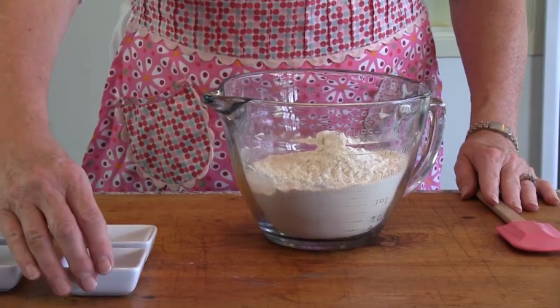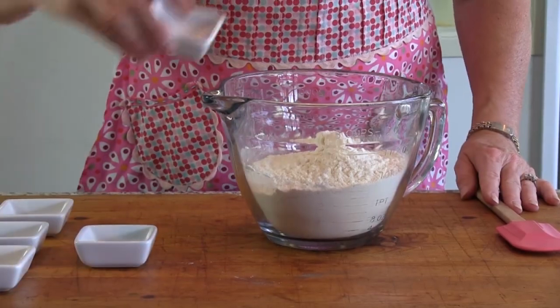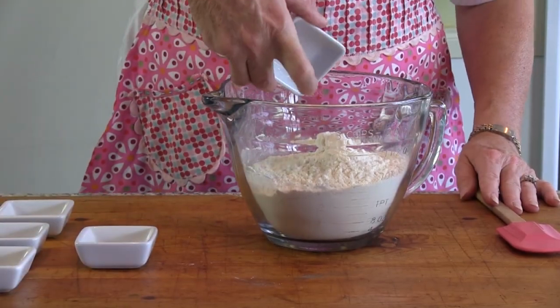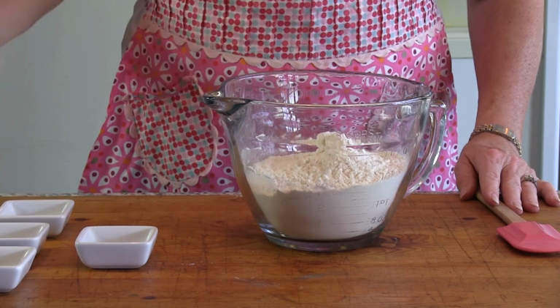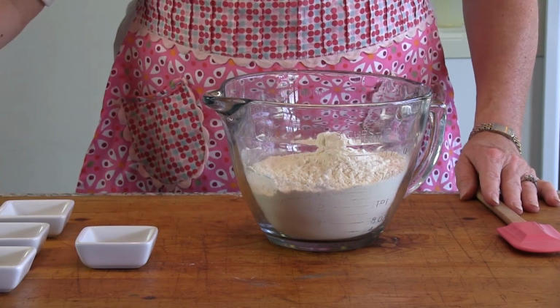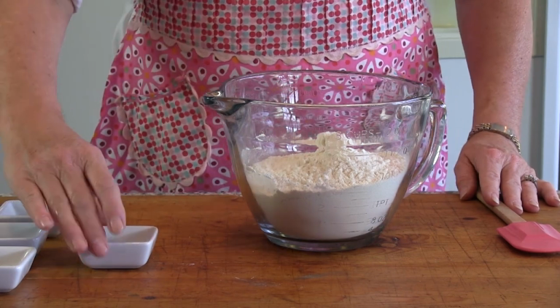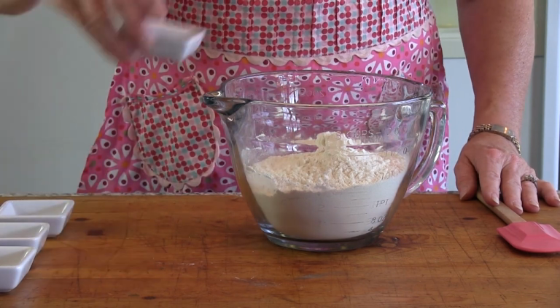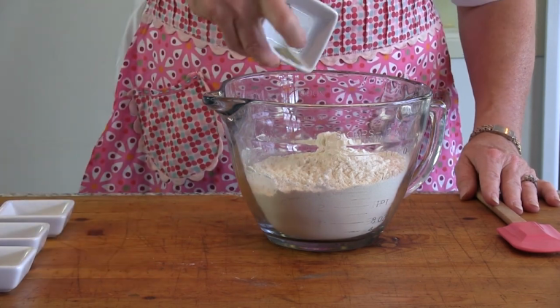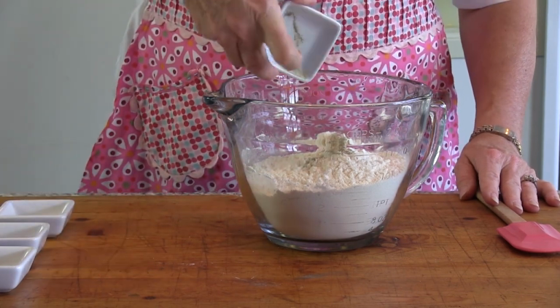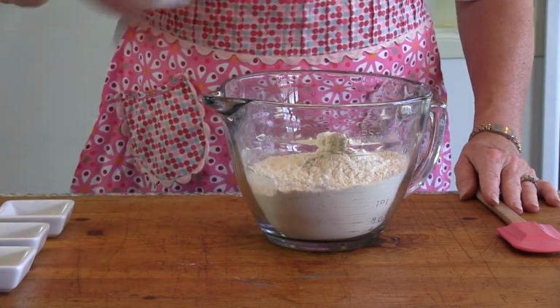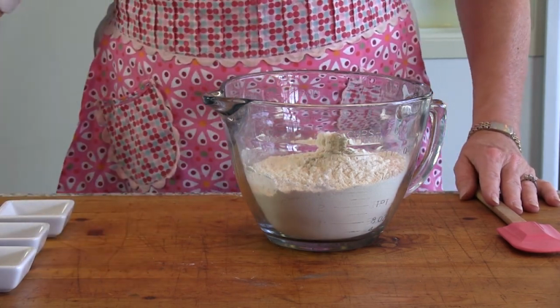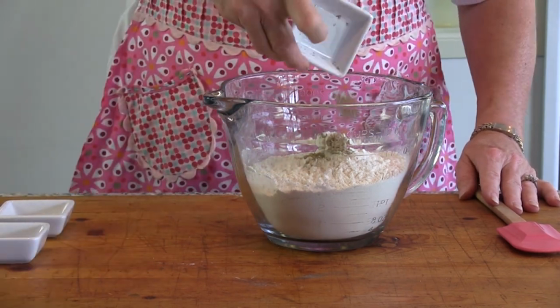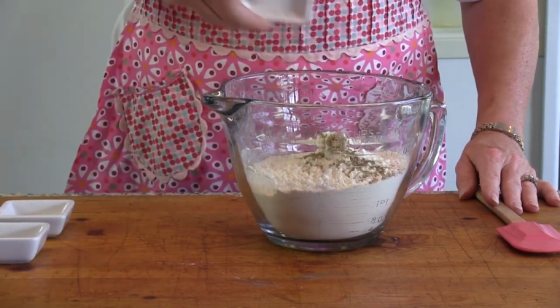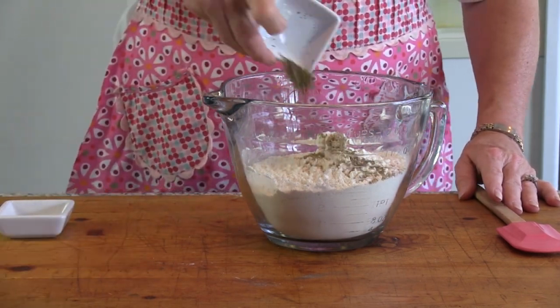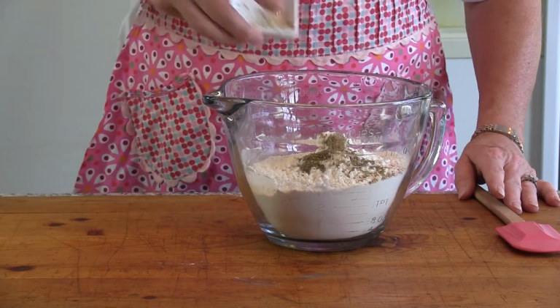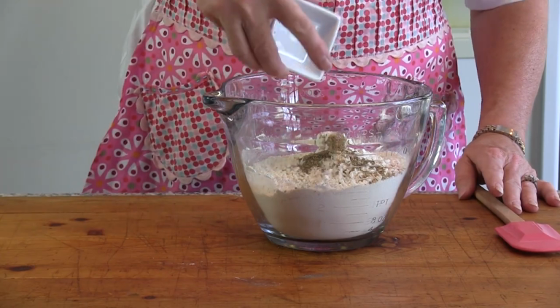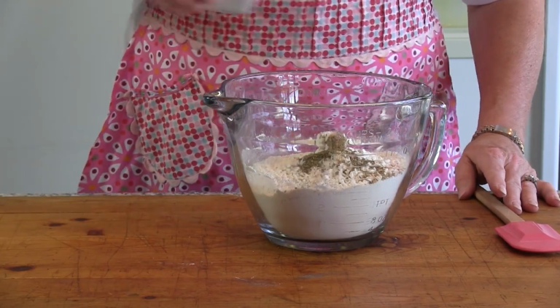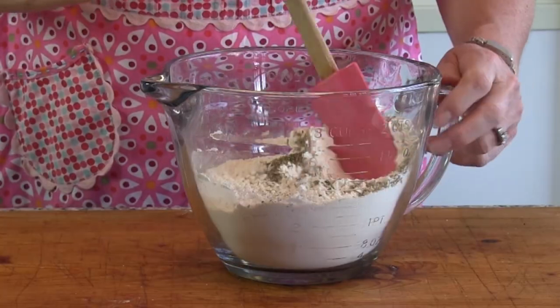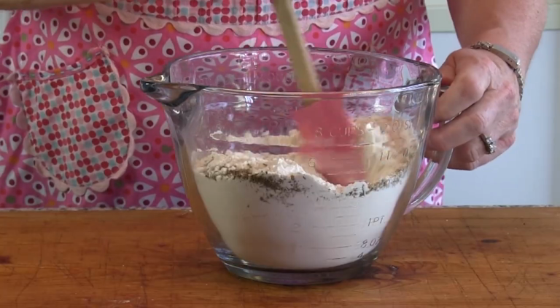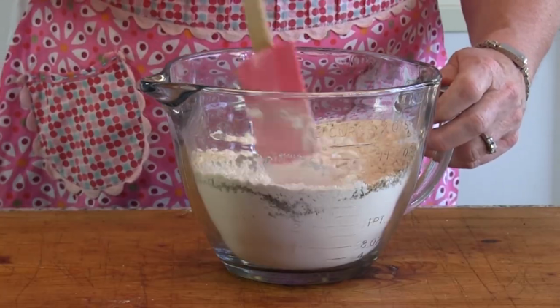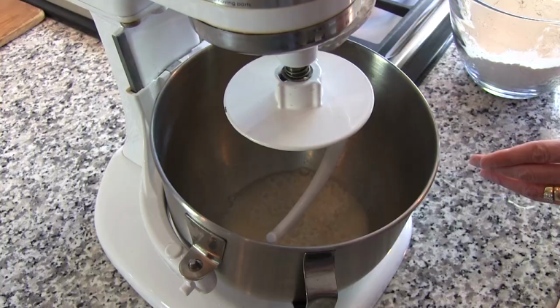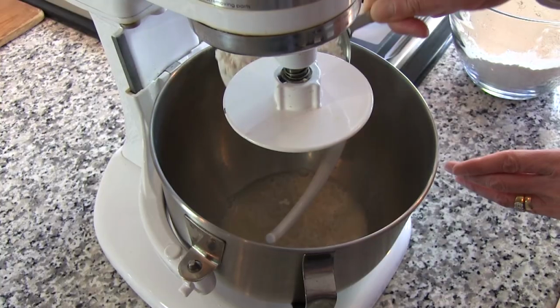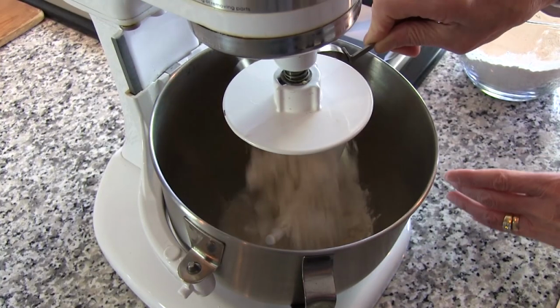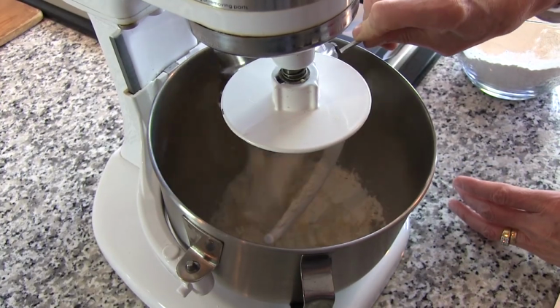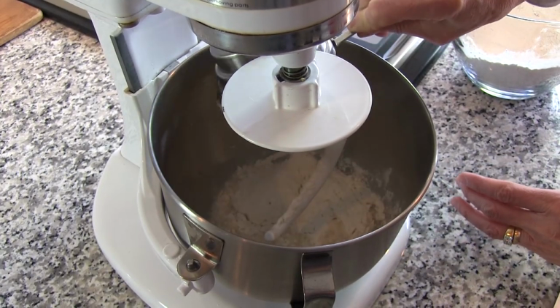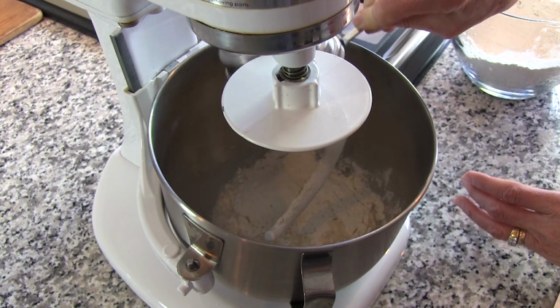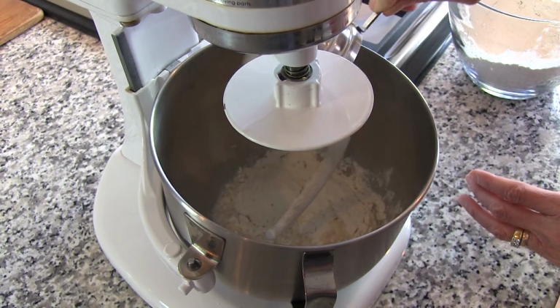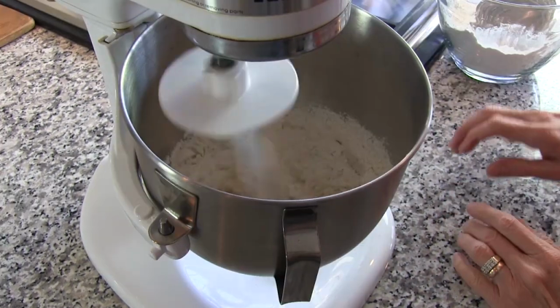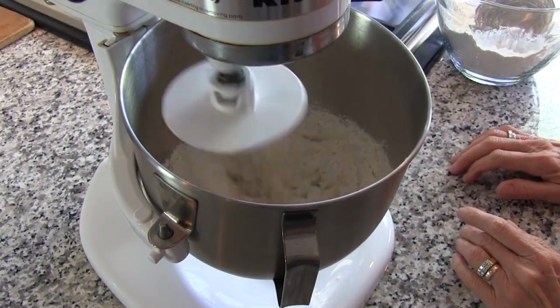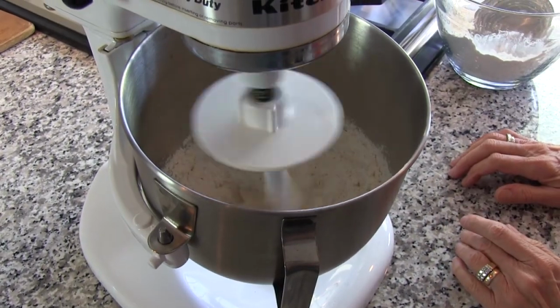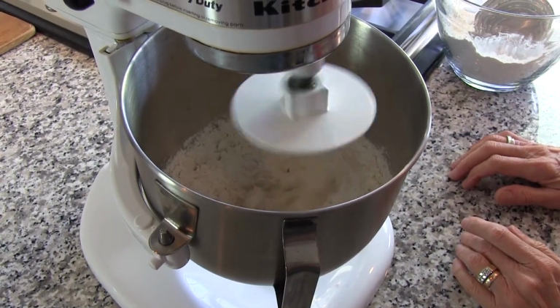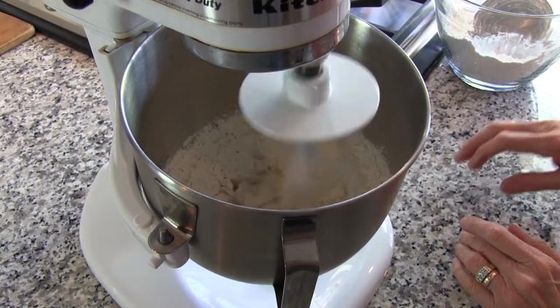In a separate bowl, mix flour with salt and pepper. For extra flavor, add some oregano, basil, and garlic powder if you like. Add two cups of seasoned flour one cup at a time to the yeast mixture until the dough is easy to handle.